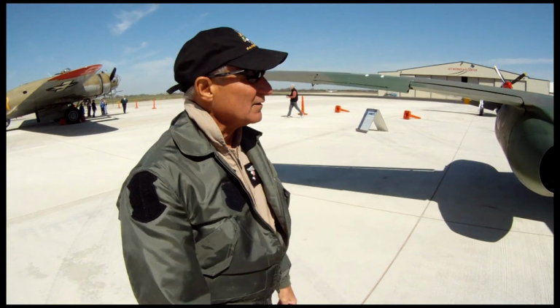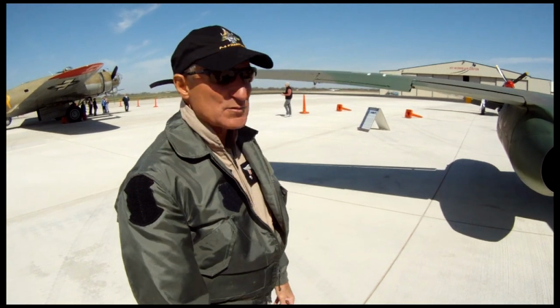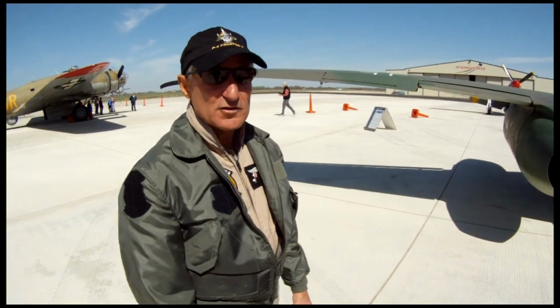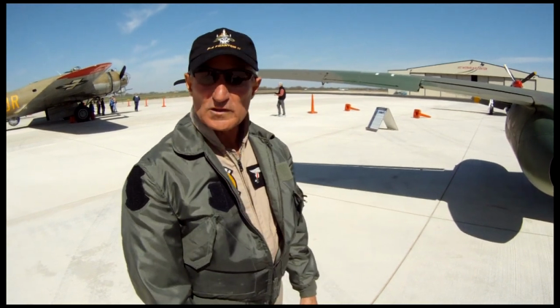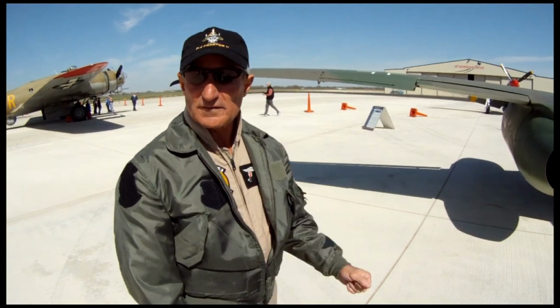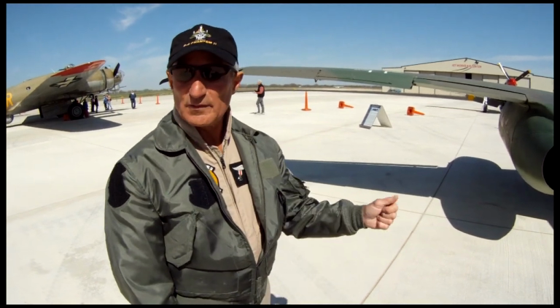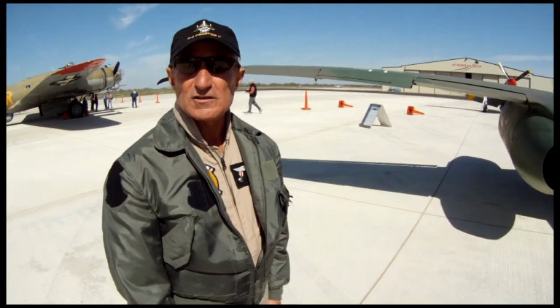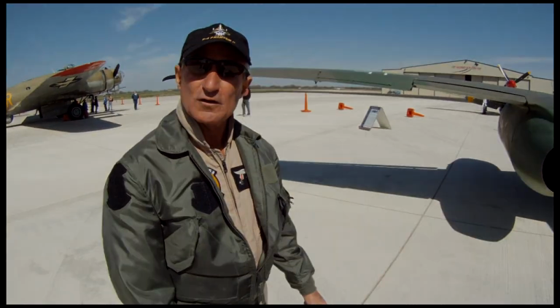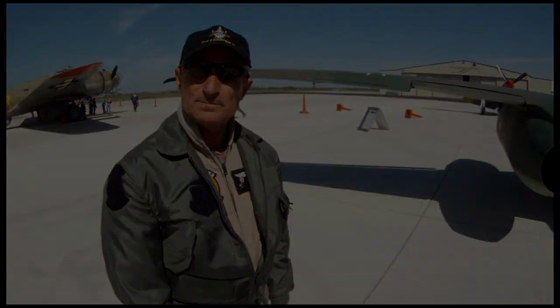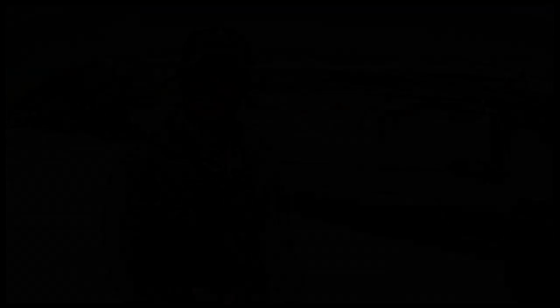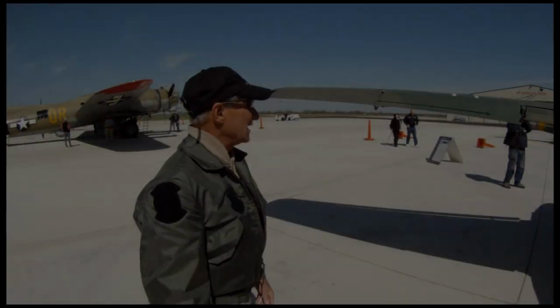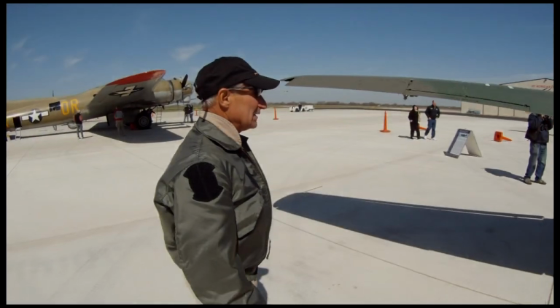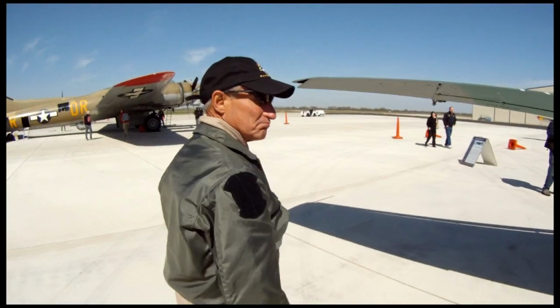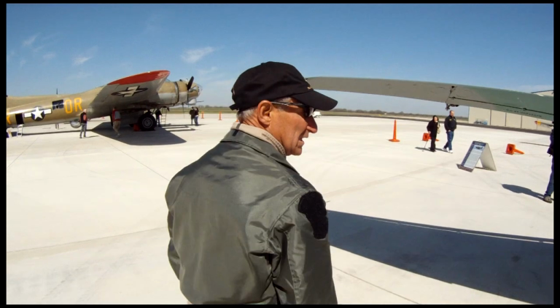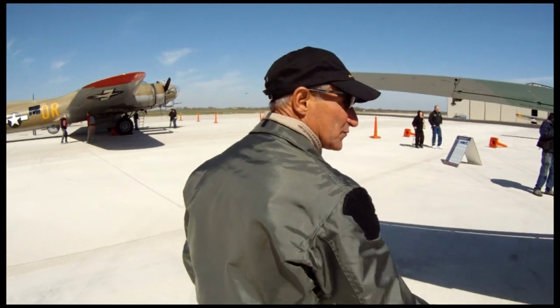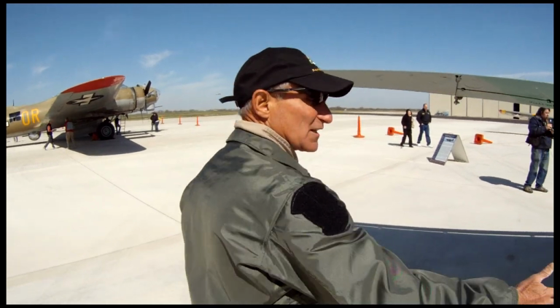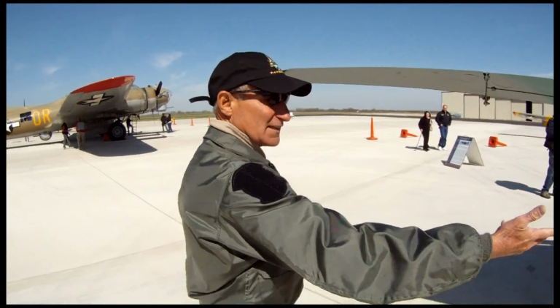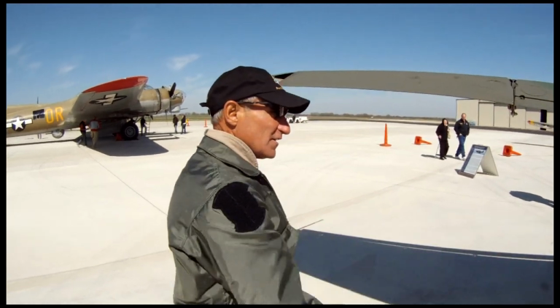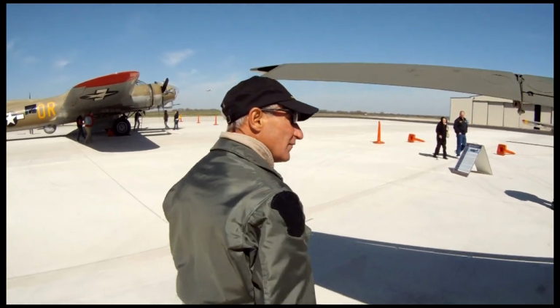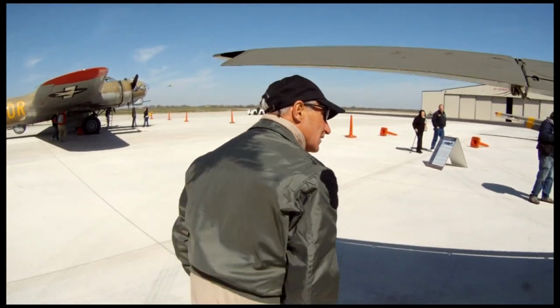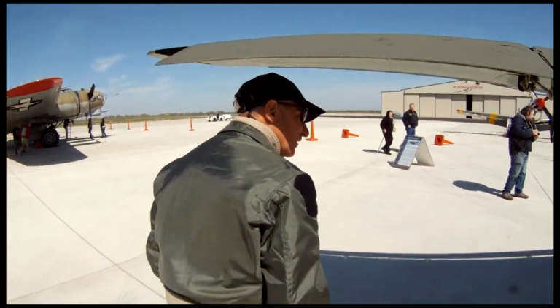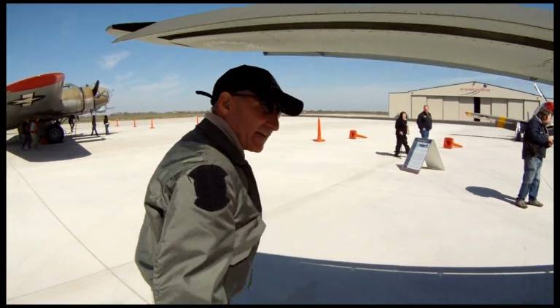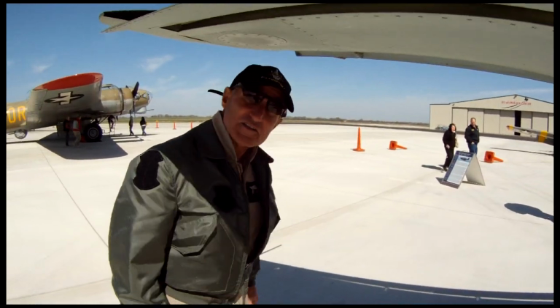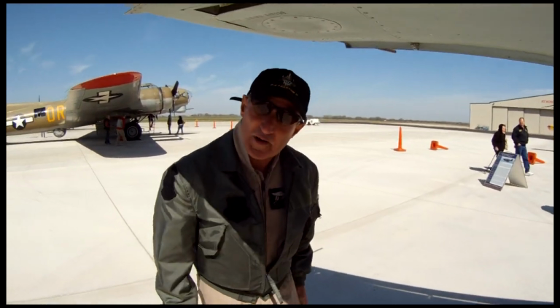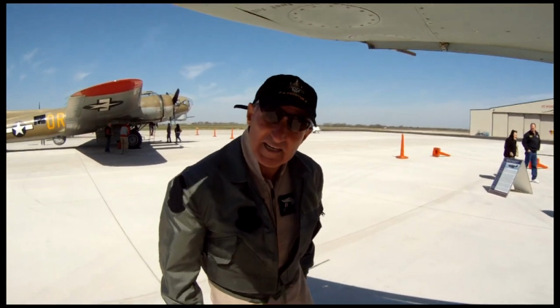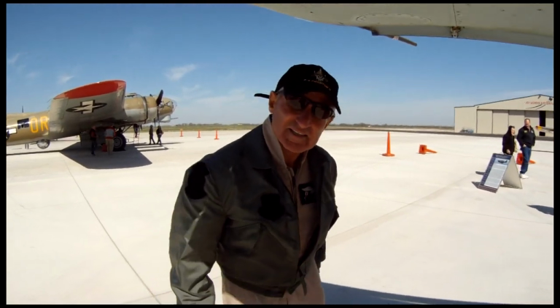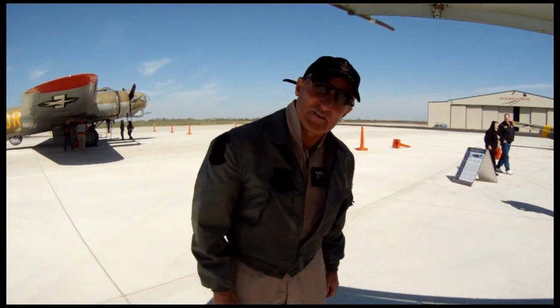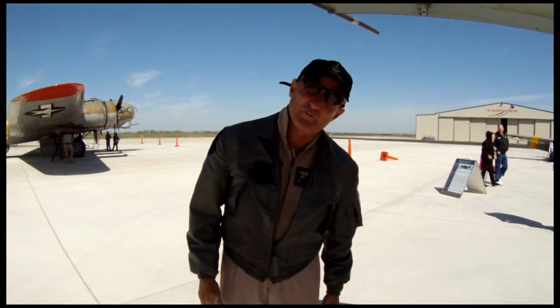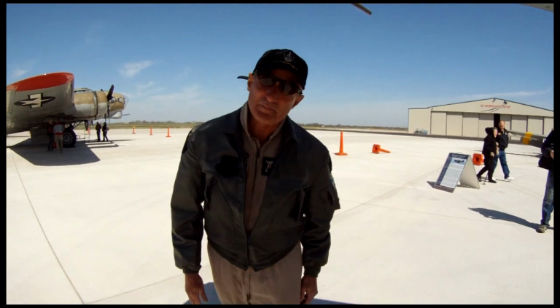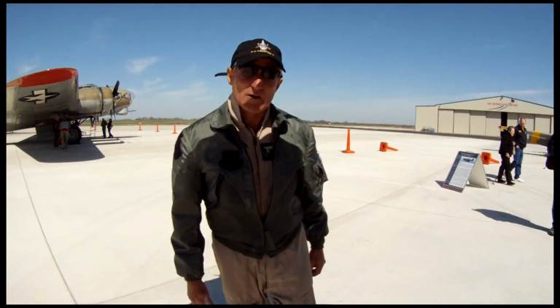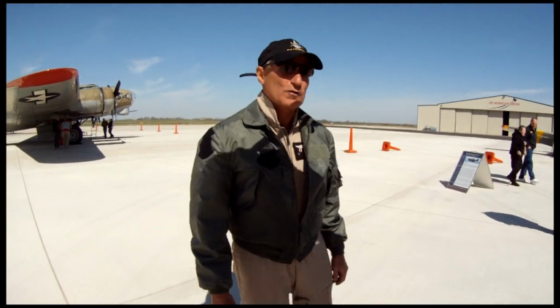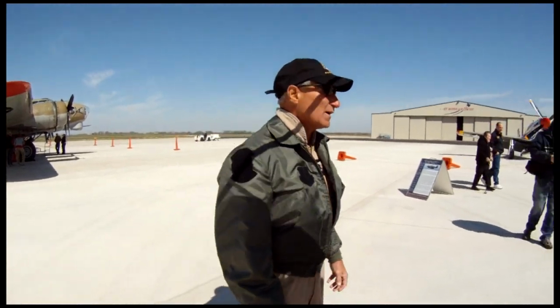Flap speed is 165 knots before you can start retracting. The gear has S2 brakes on it — that's kind of new, and they work really well.